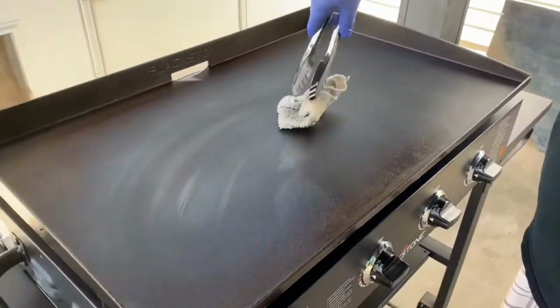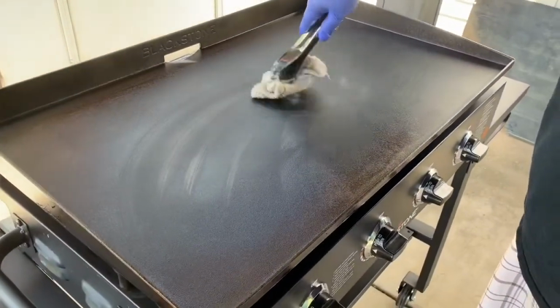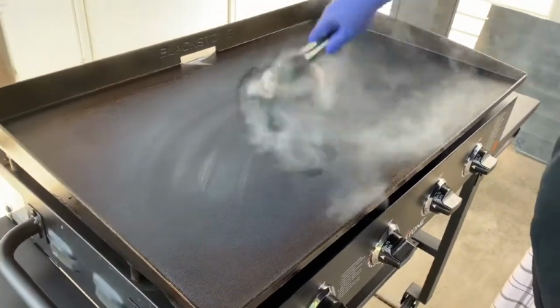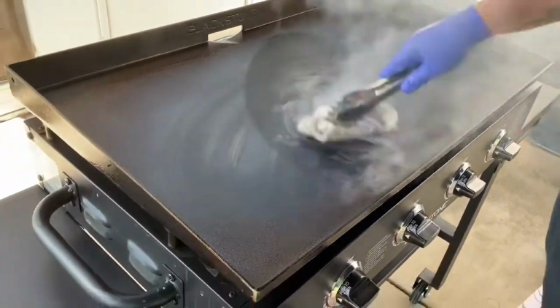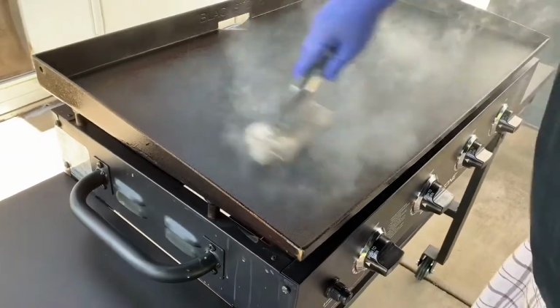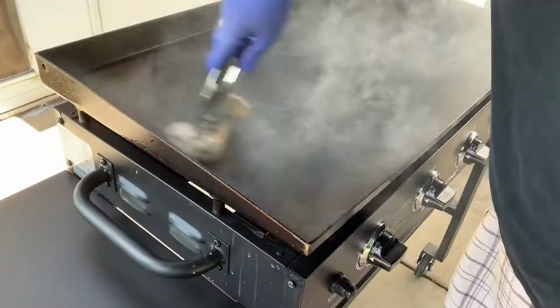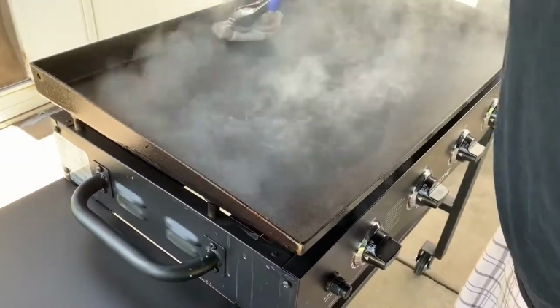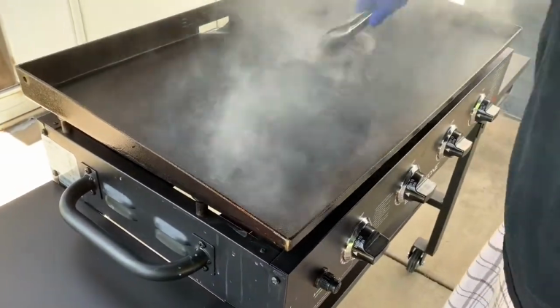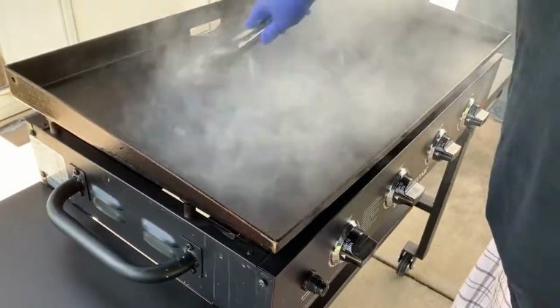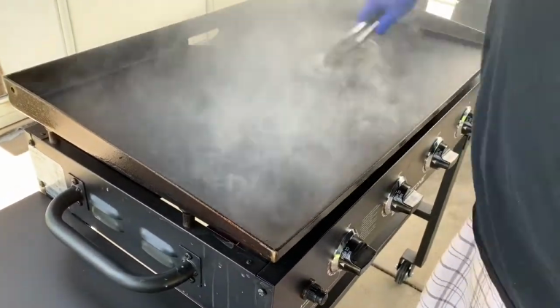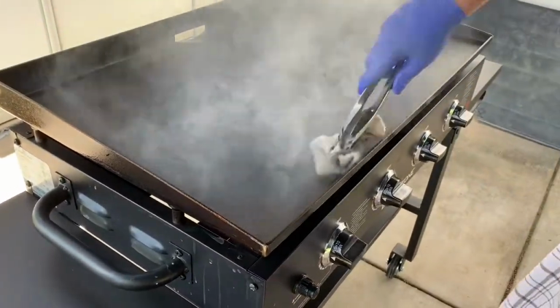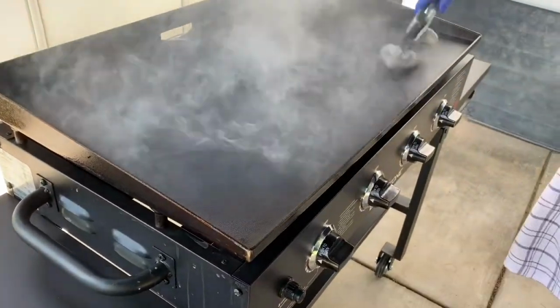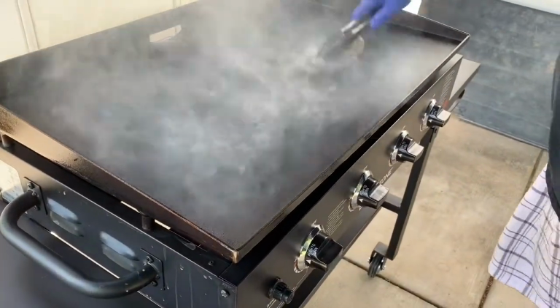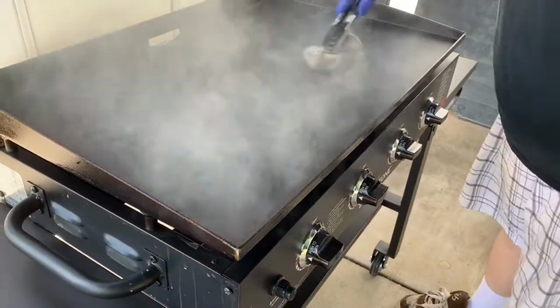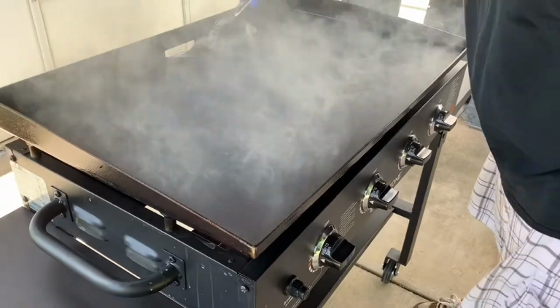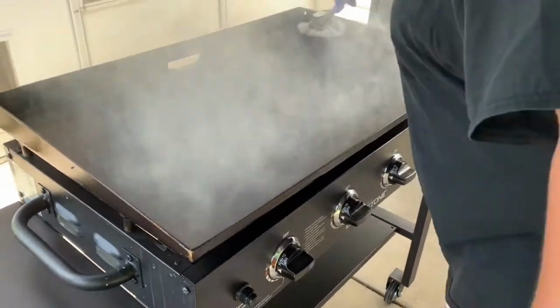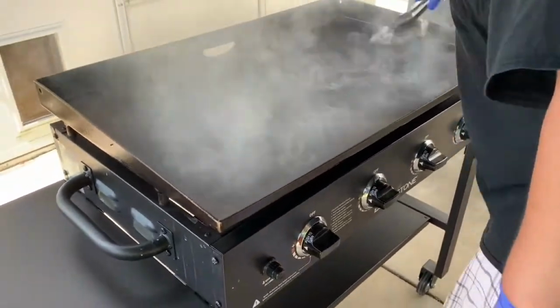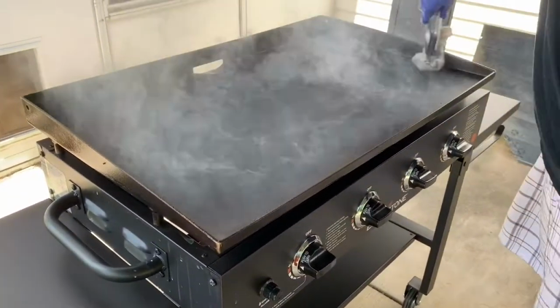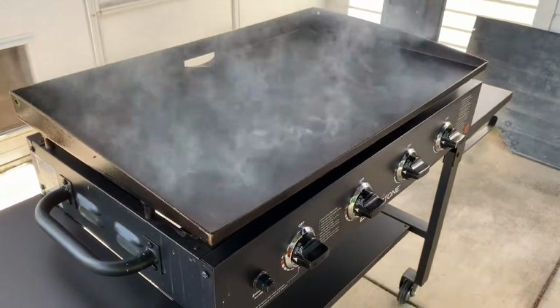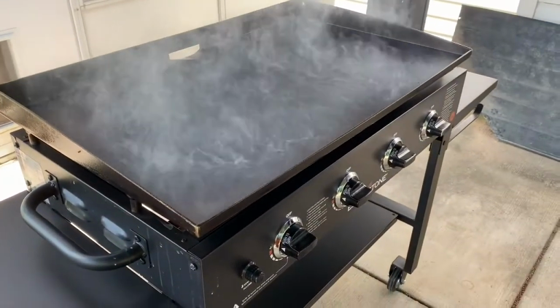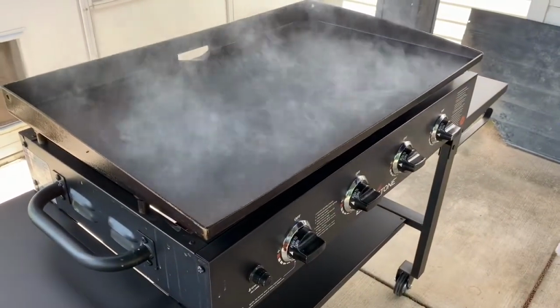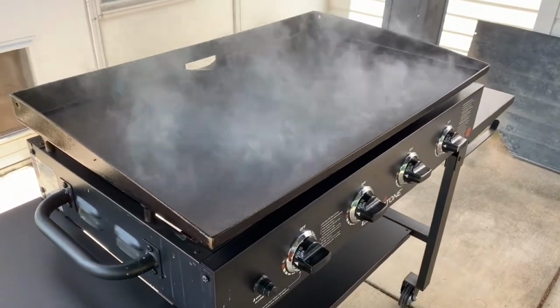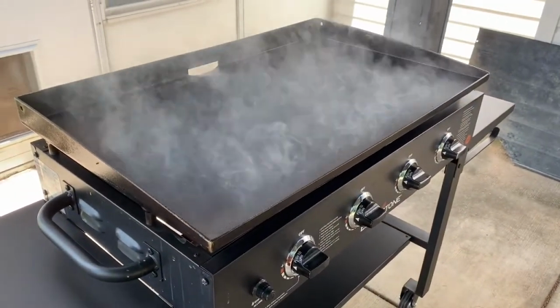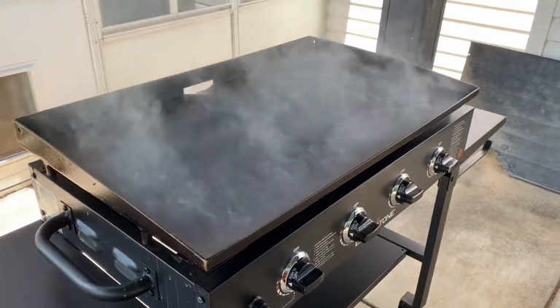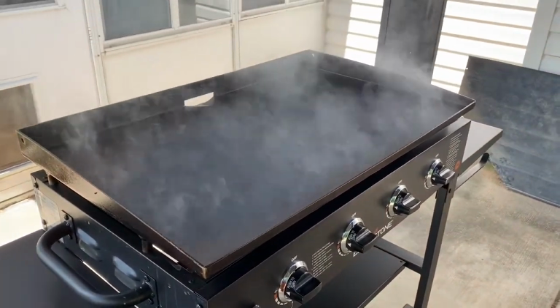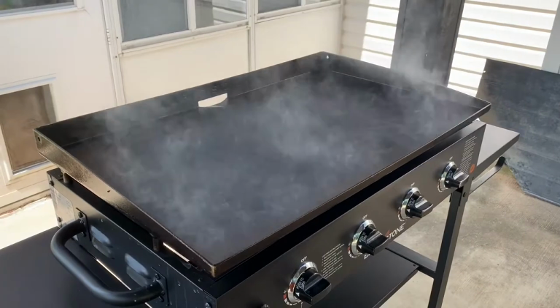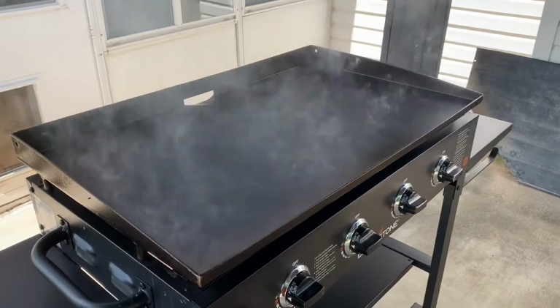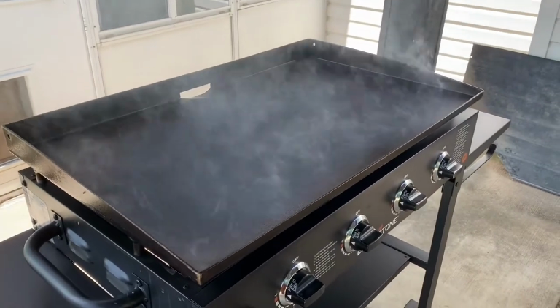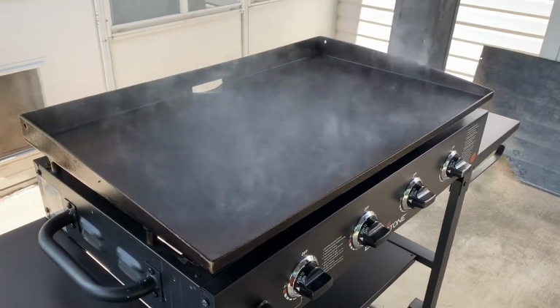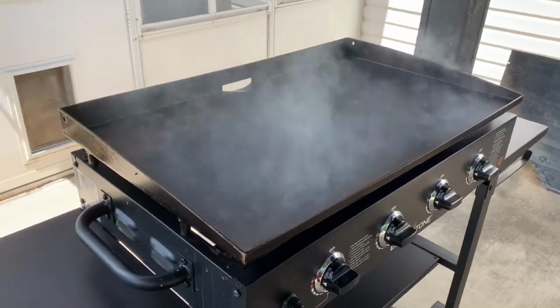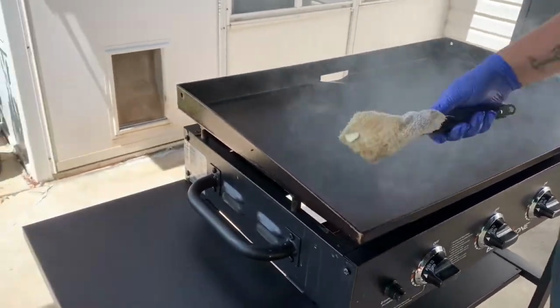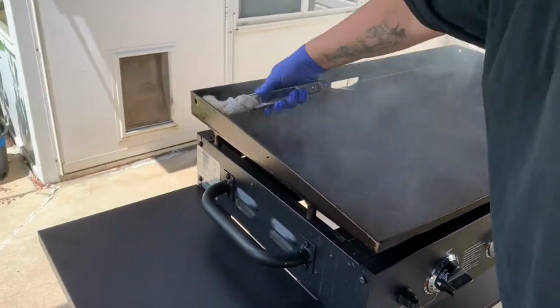Here's another application. I moved to the tongs — look how hot the griddle is, it's really smoking up now, and that's fine. Still want to make sure every single time you apply it, you get all the surfaces on the inside and the outside.